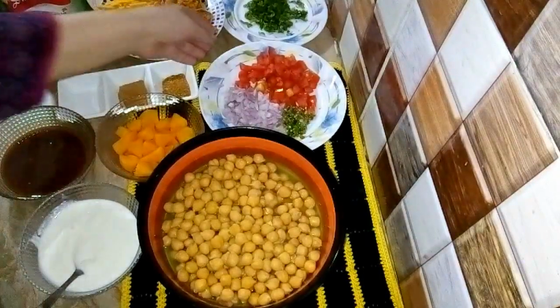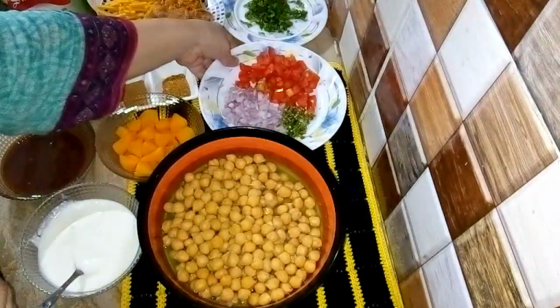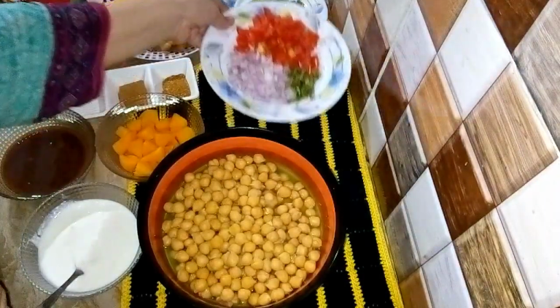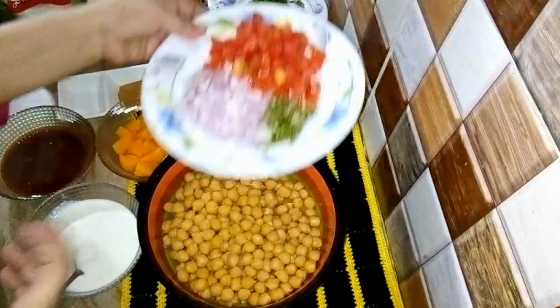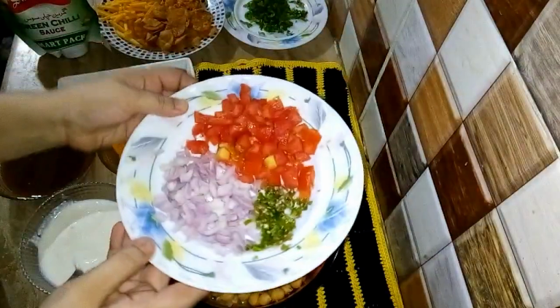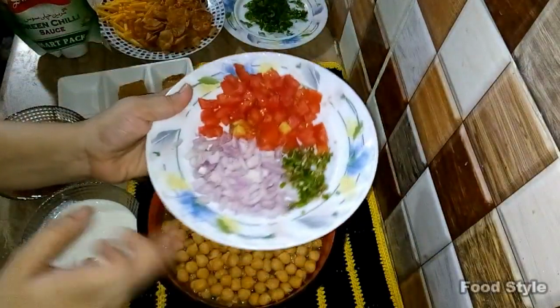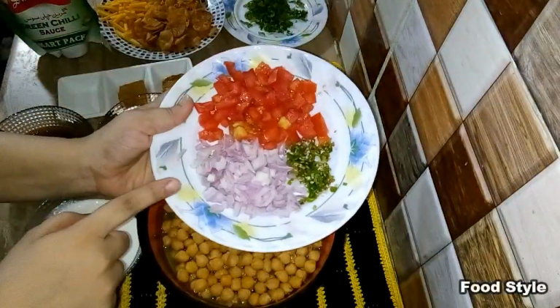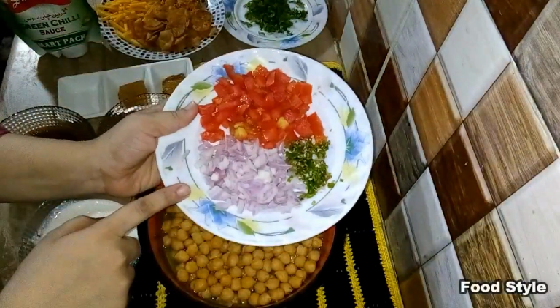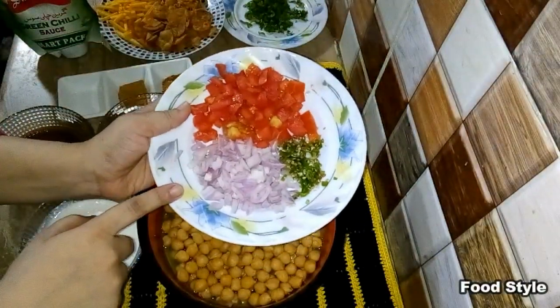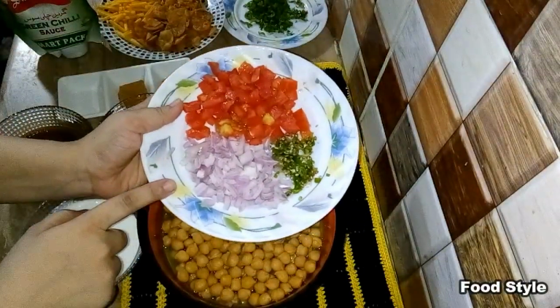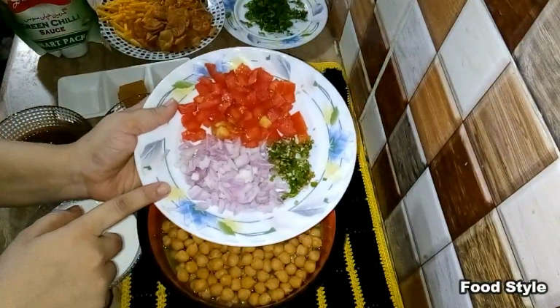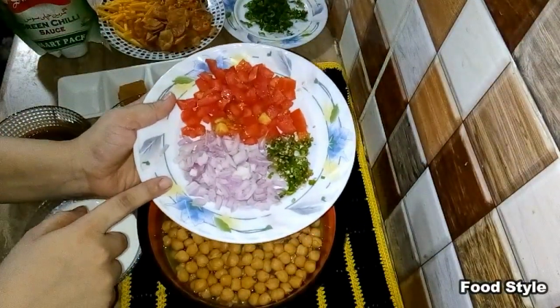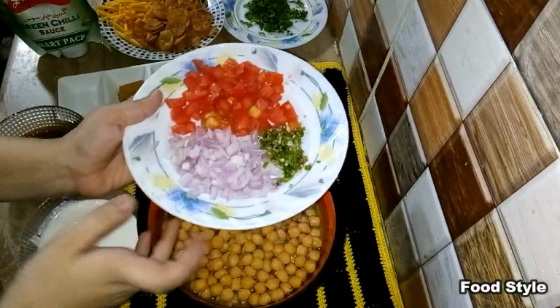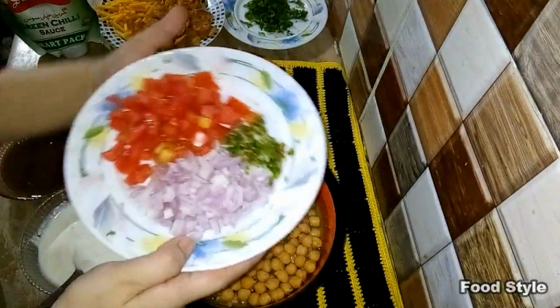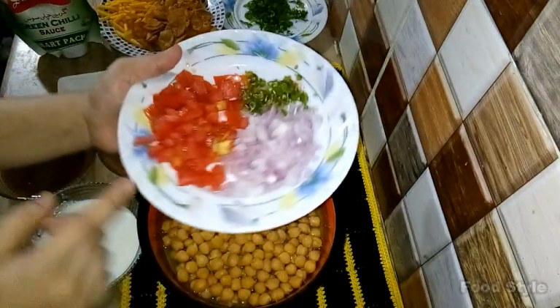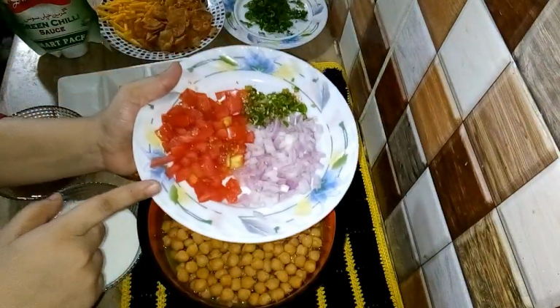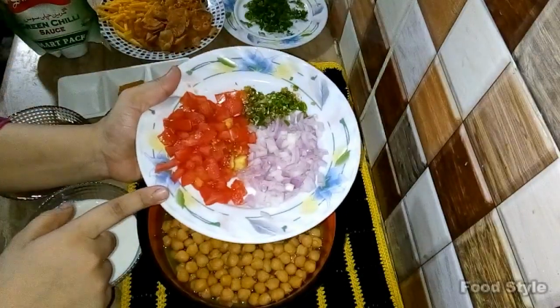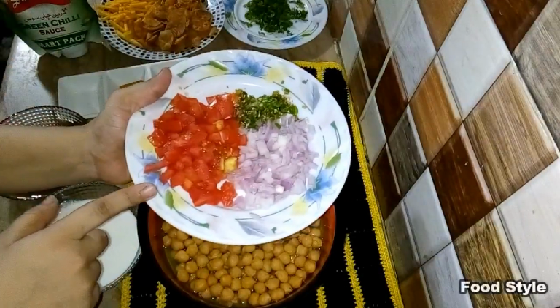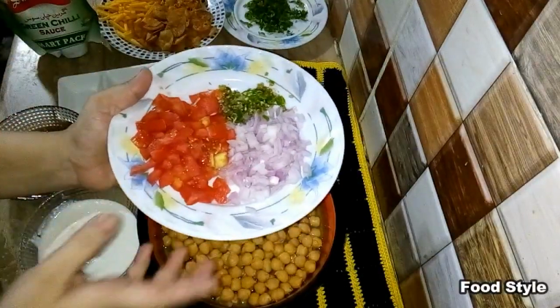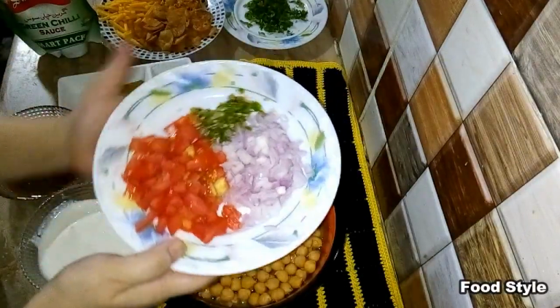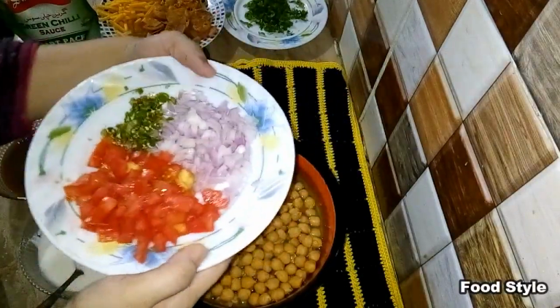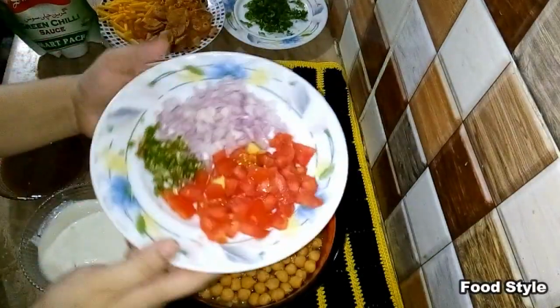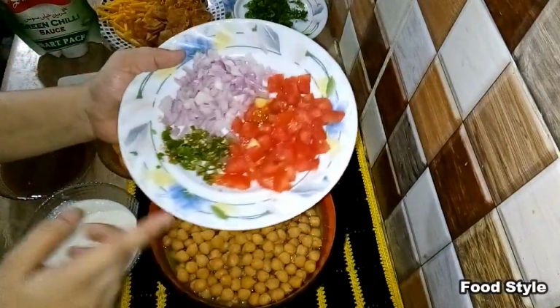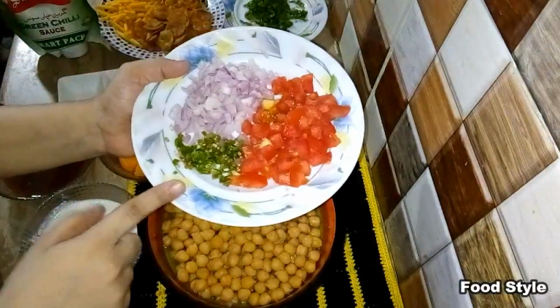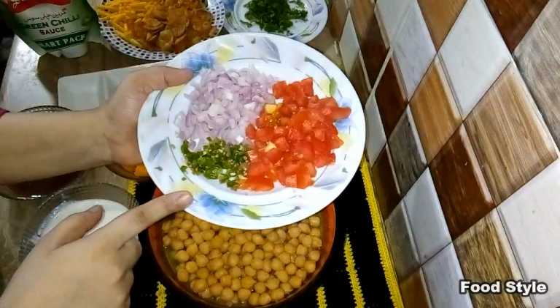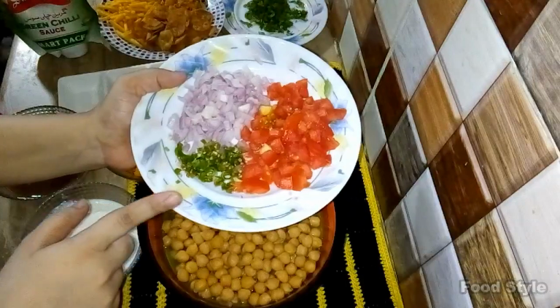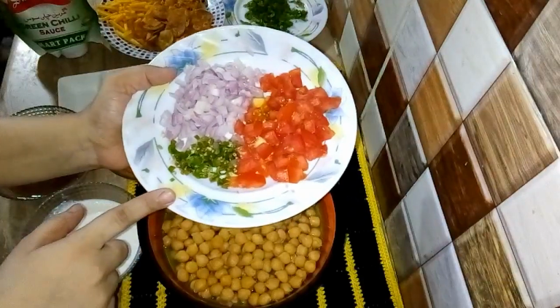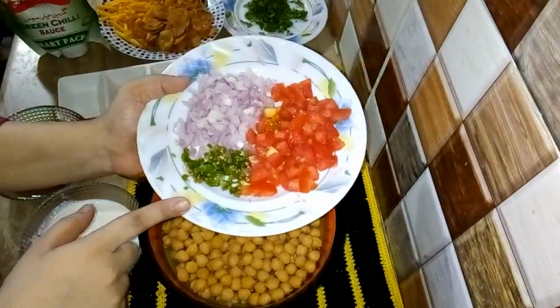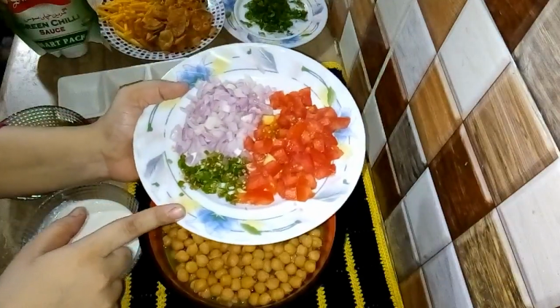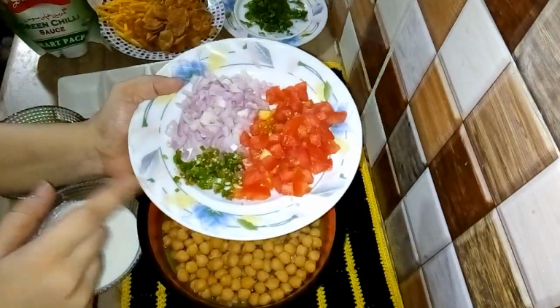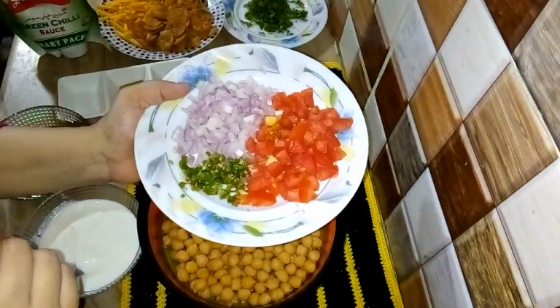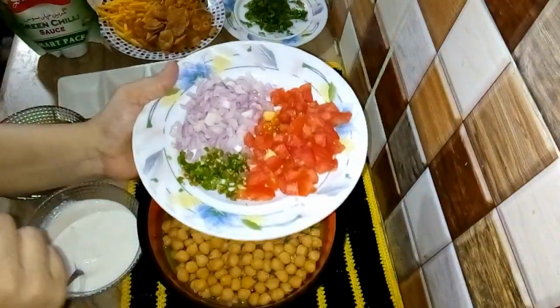I have chopped tomatoes and prepared them for the dish.